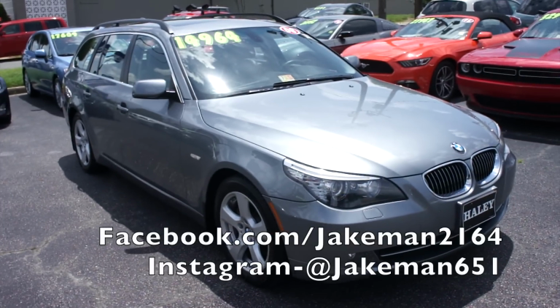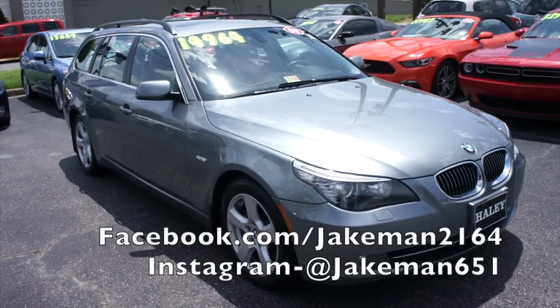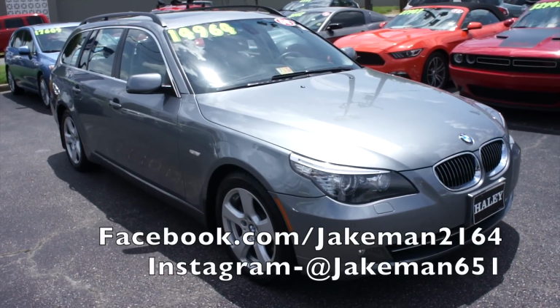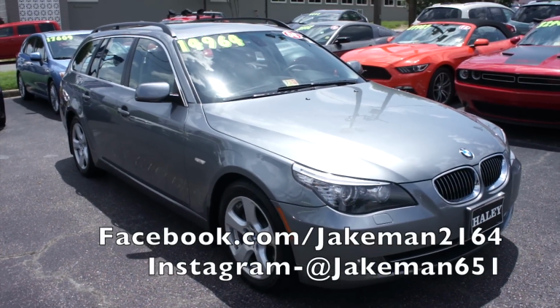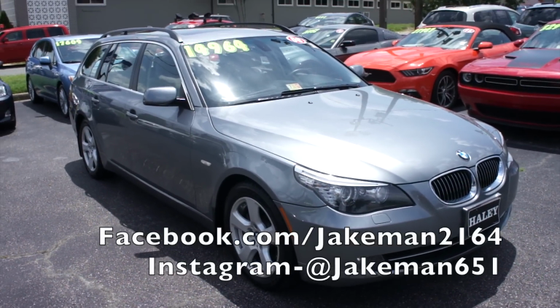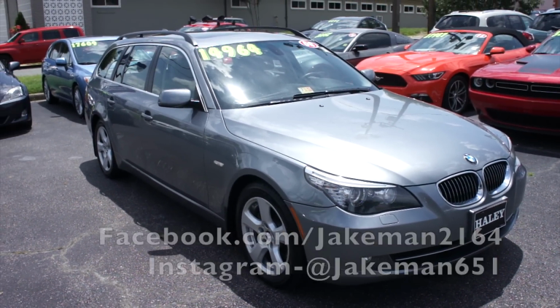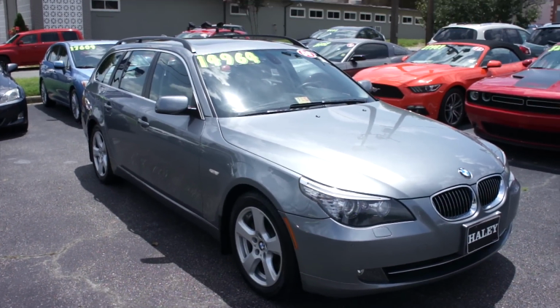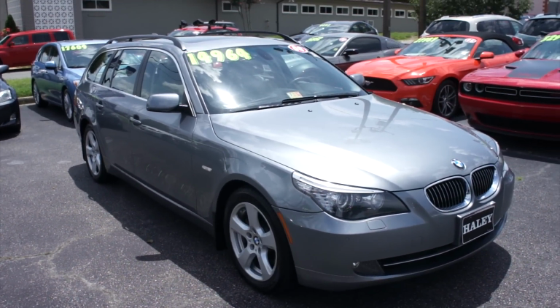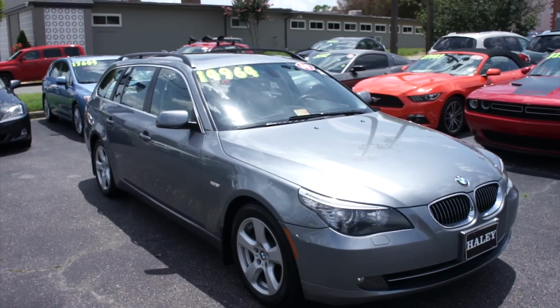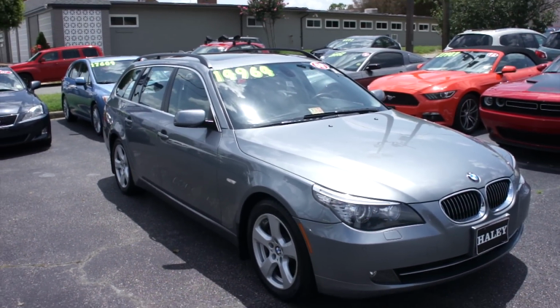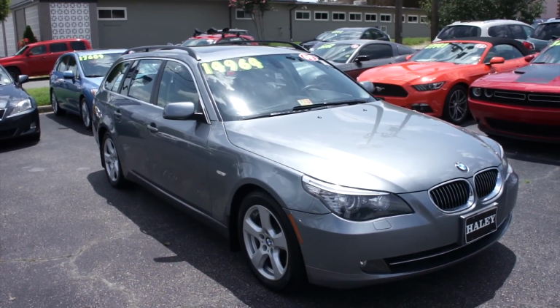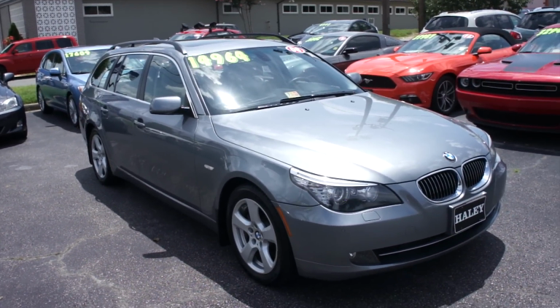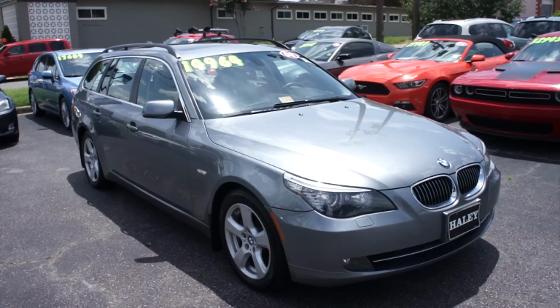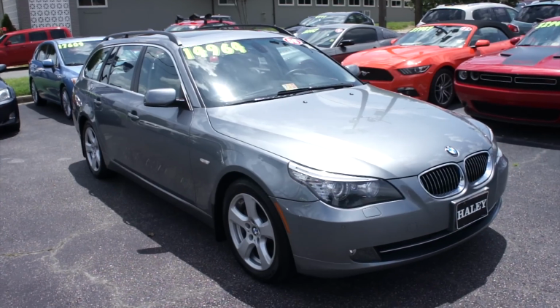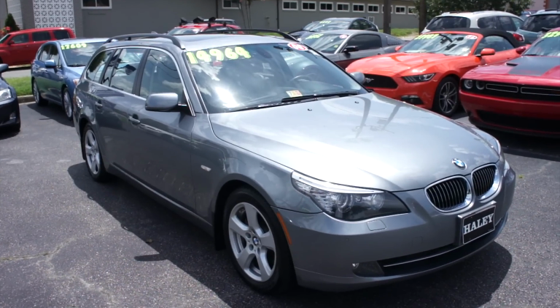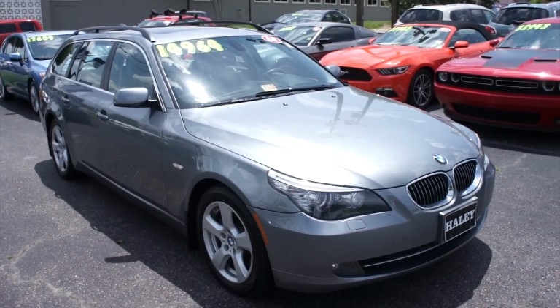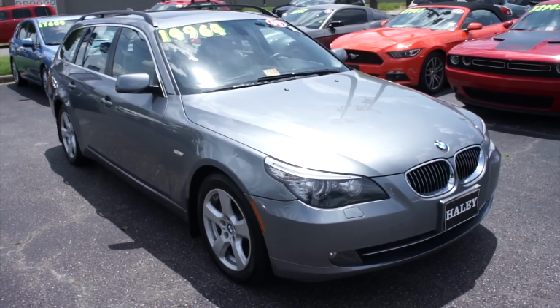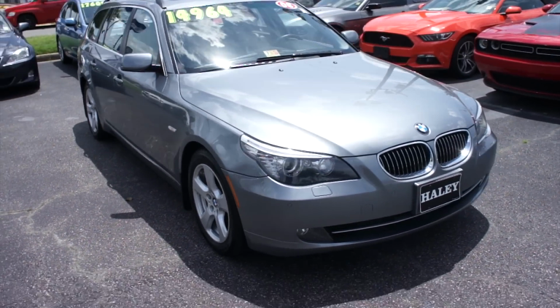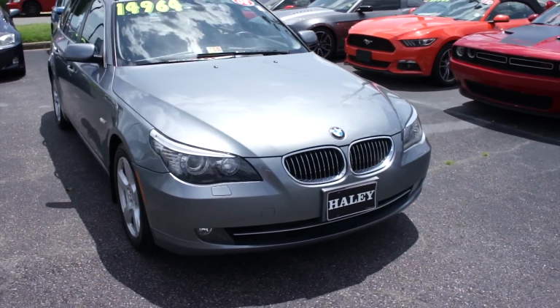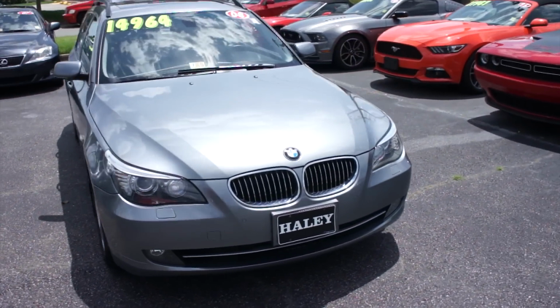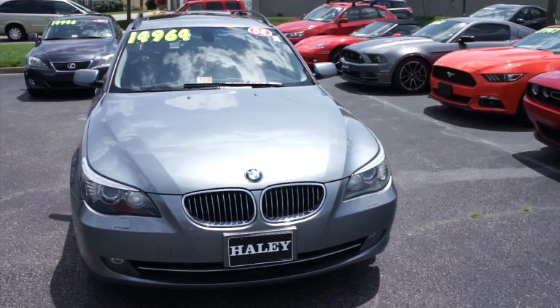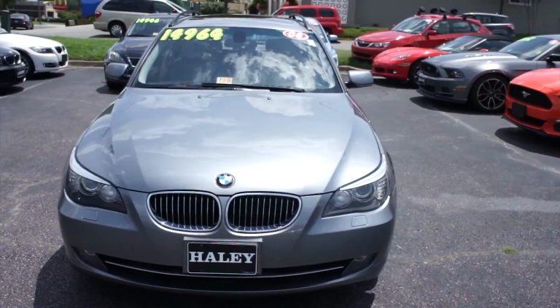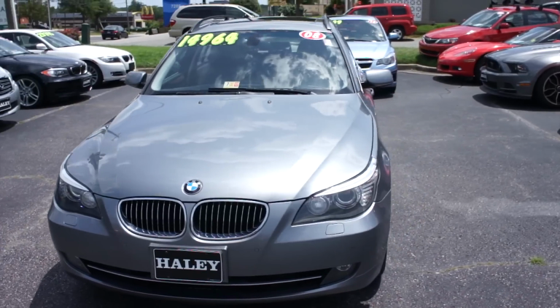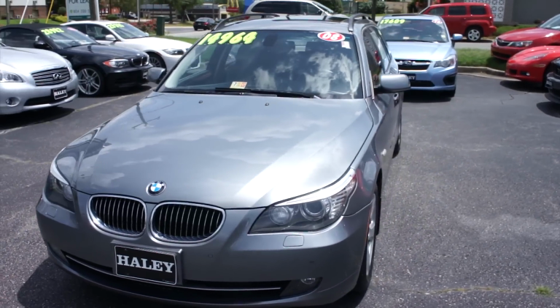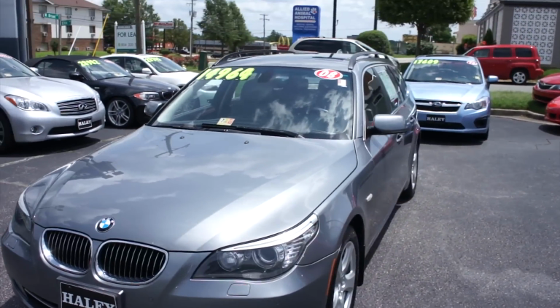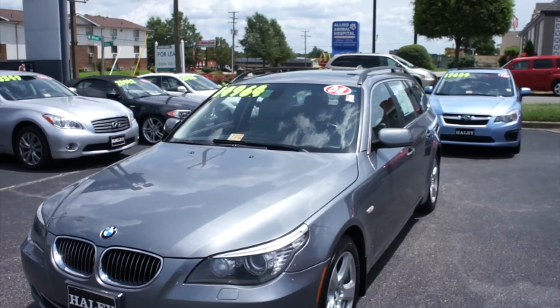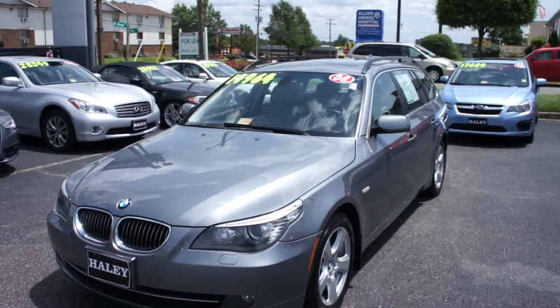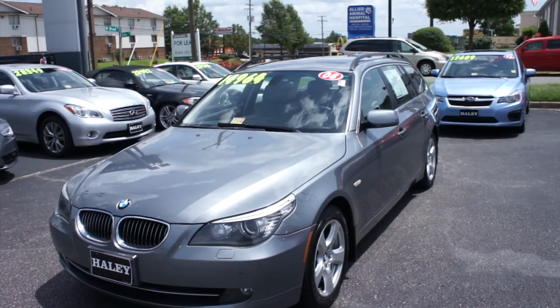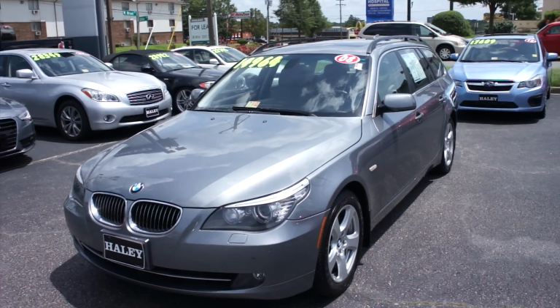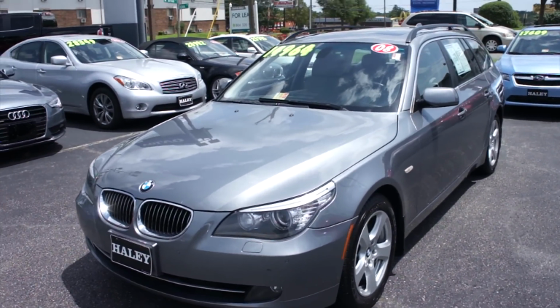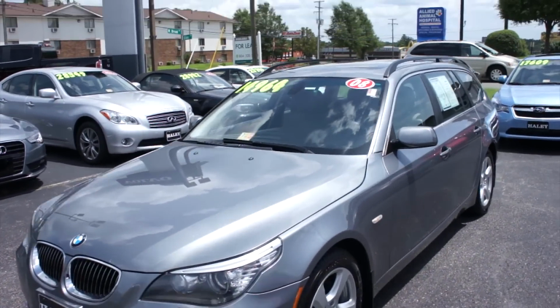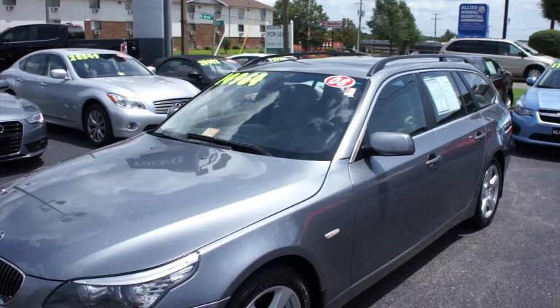Hey guys, it's me Jake from Jakeman 21642. Today I've got a video for you of this 2008 BMW 535 XI. This one is finished off in a space gray exterior, which is probably one of my favorite BMW colors, and it just looks fantastic on here.